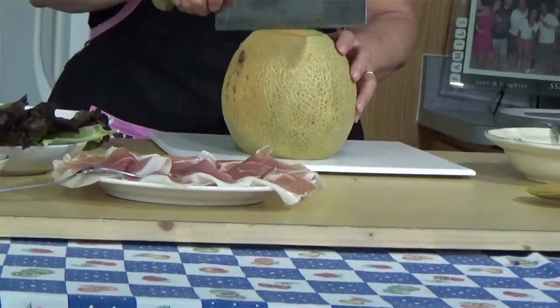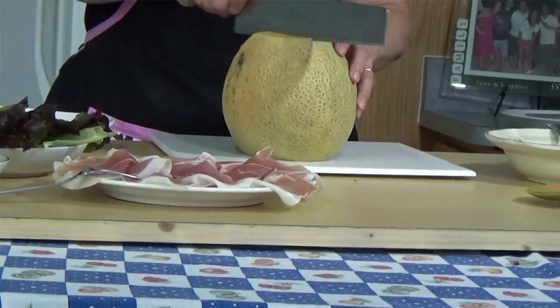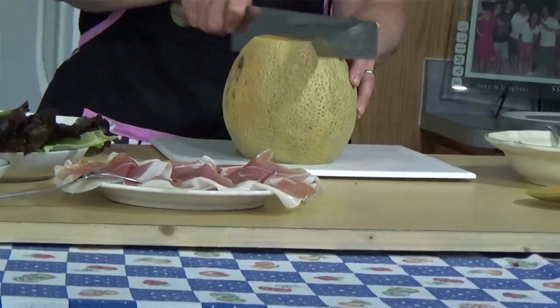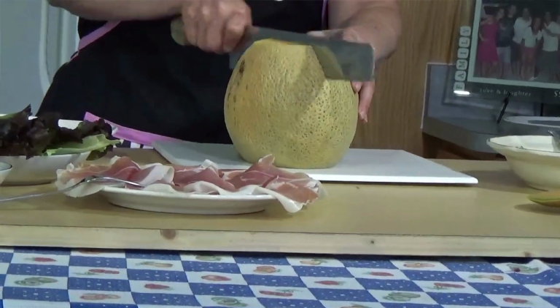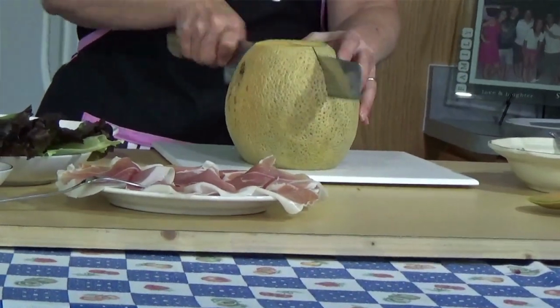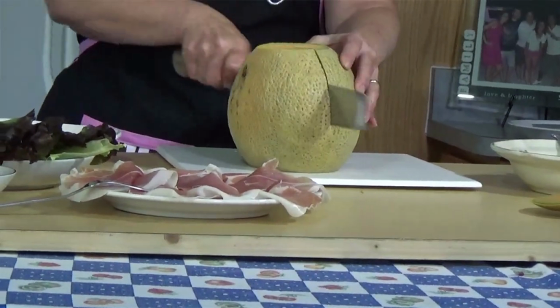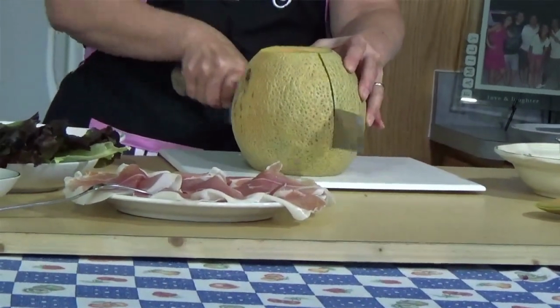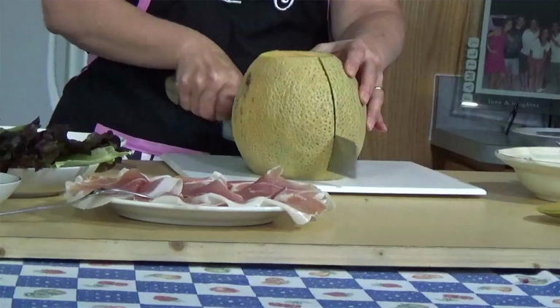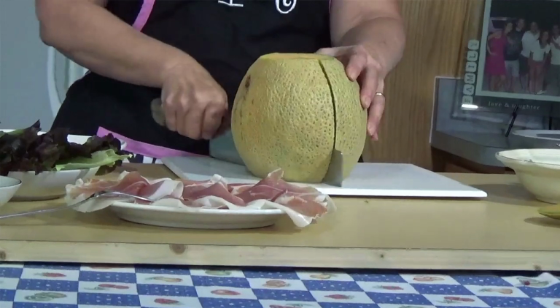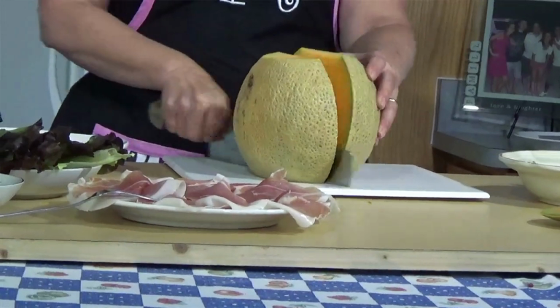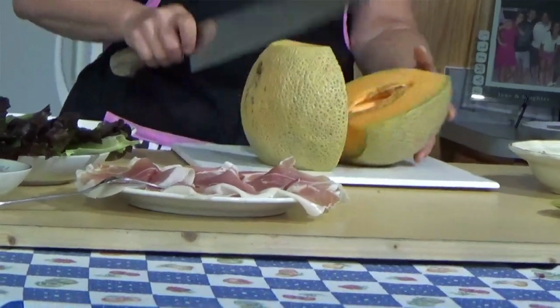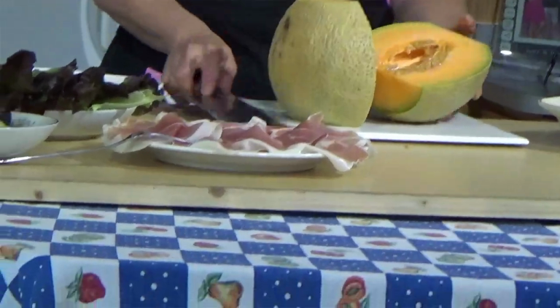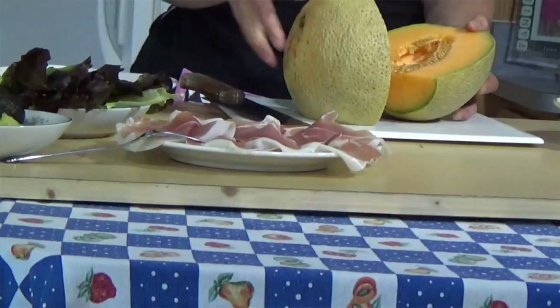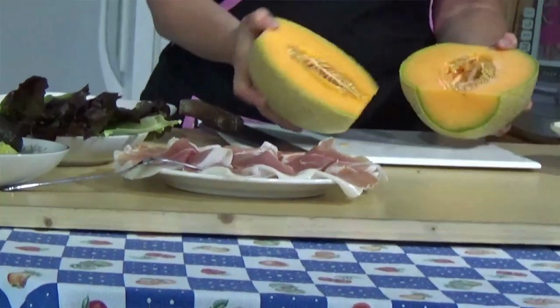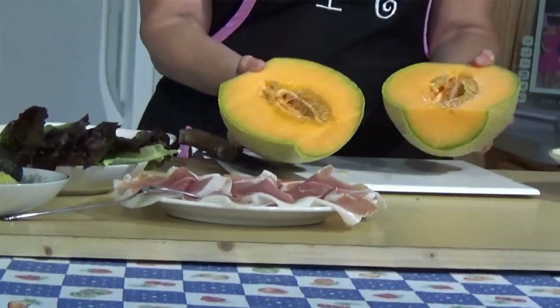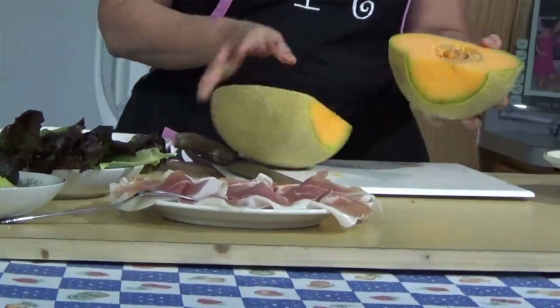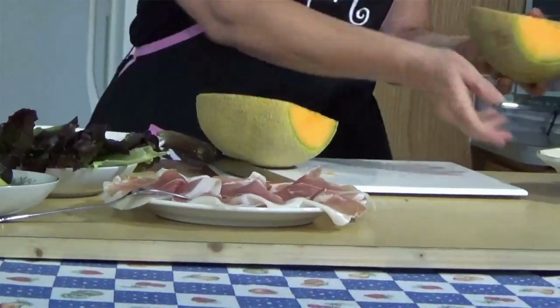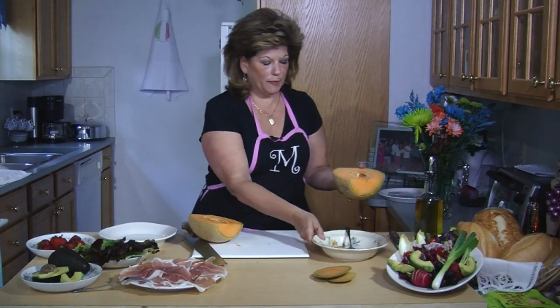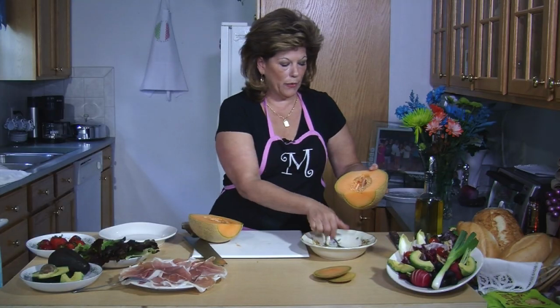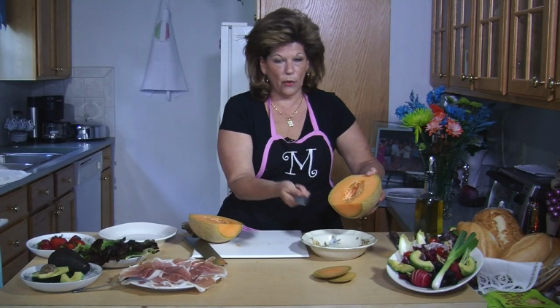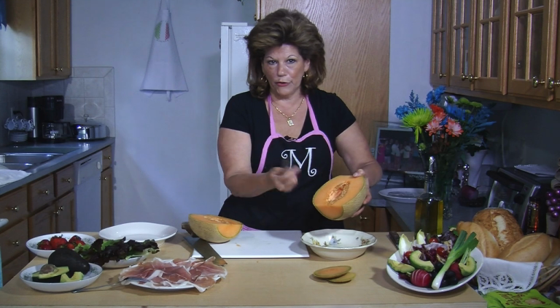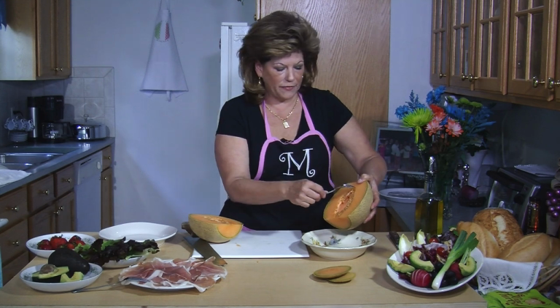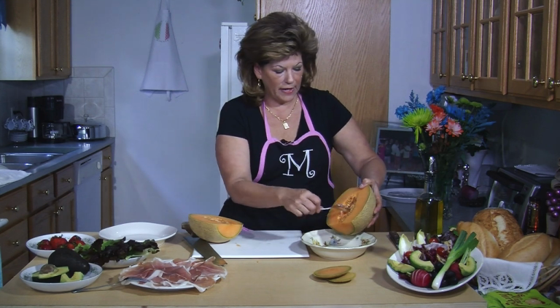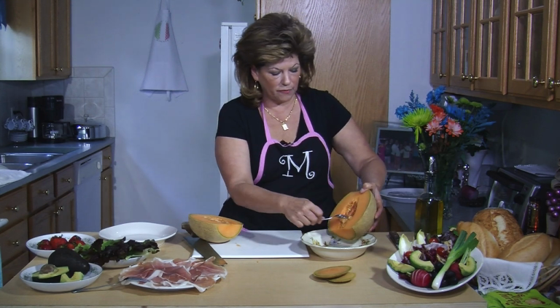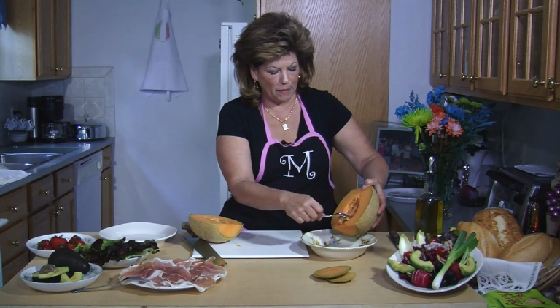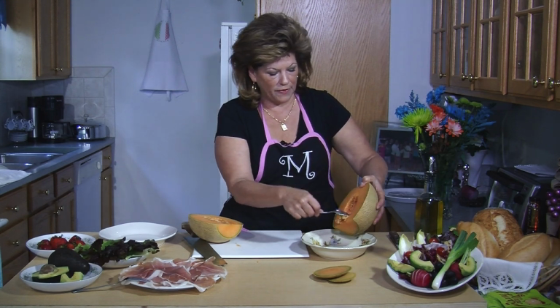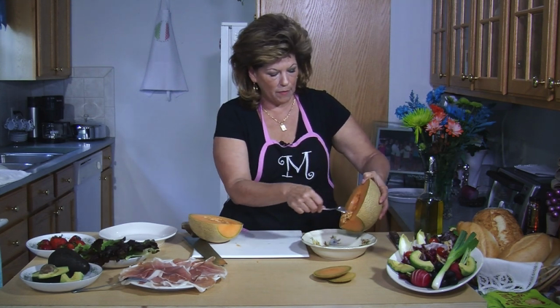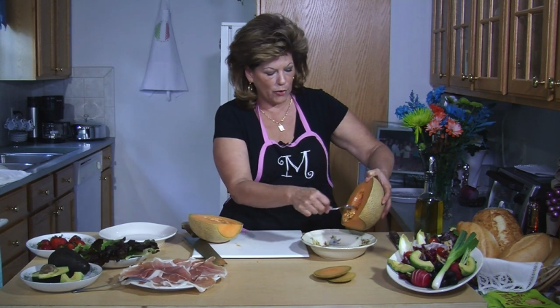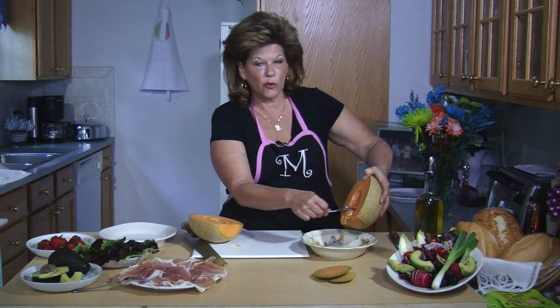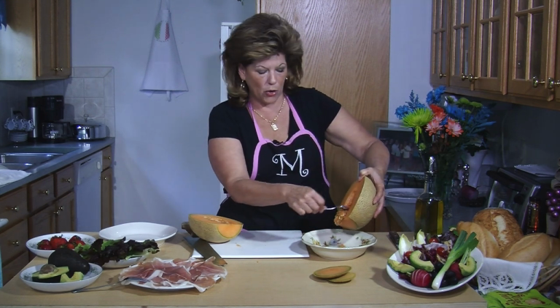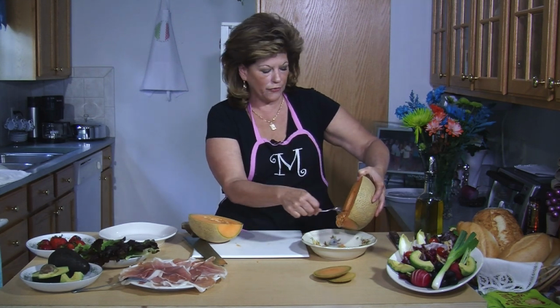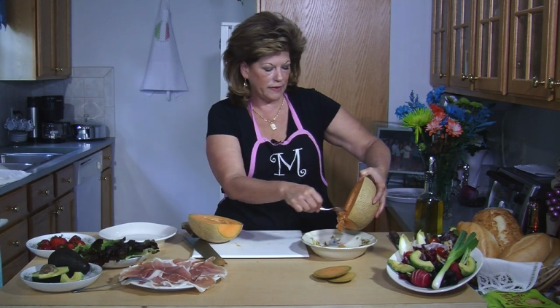You're going to slice your cantaloupe down the middle. Have a bowl and a spoon ready, or if you're doing it at the sink just pop them into the sink. You're going to want to scoop out all your seeds.